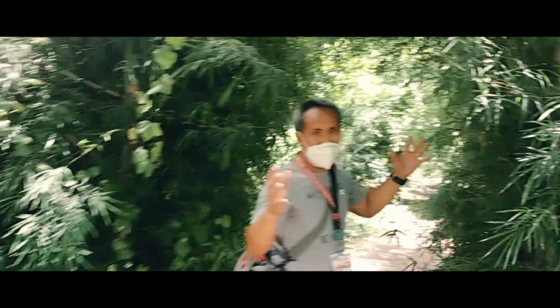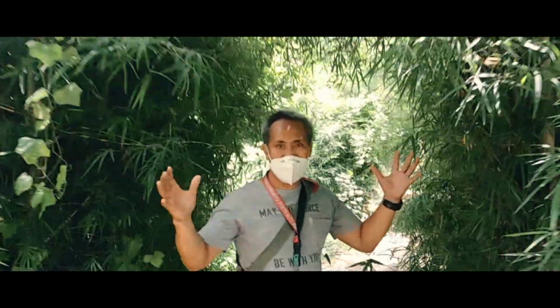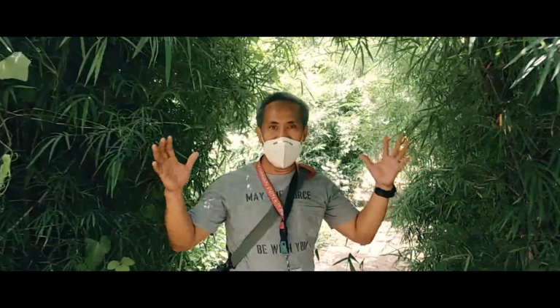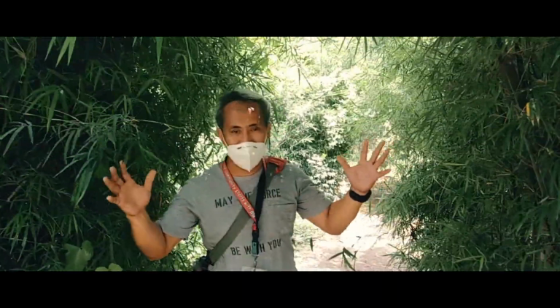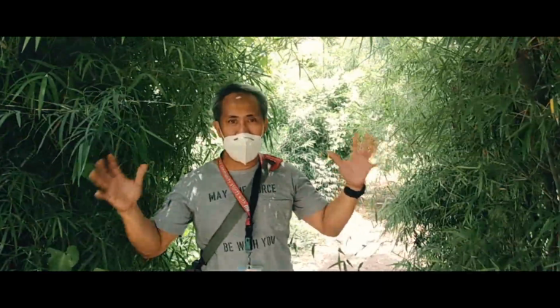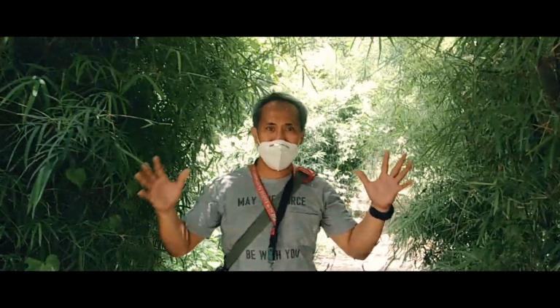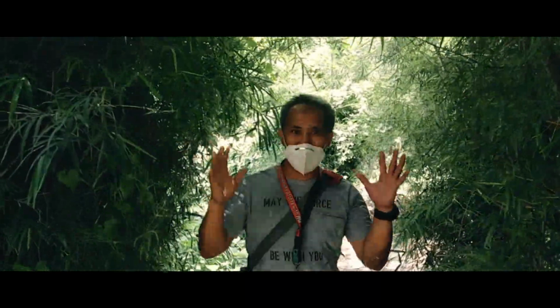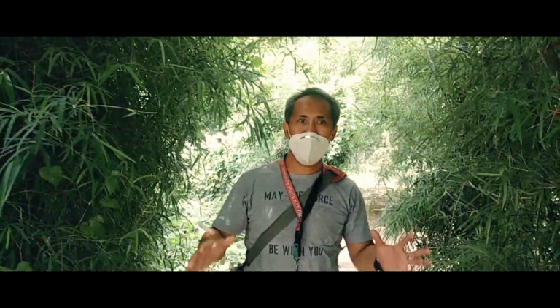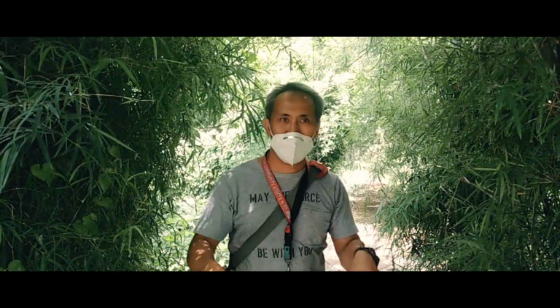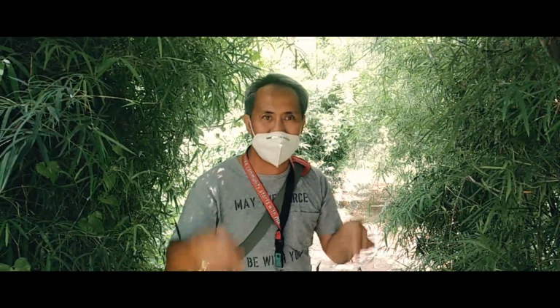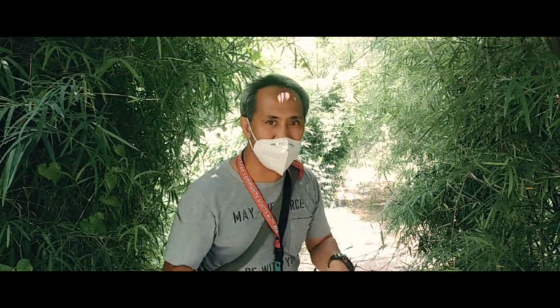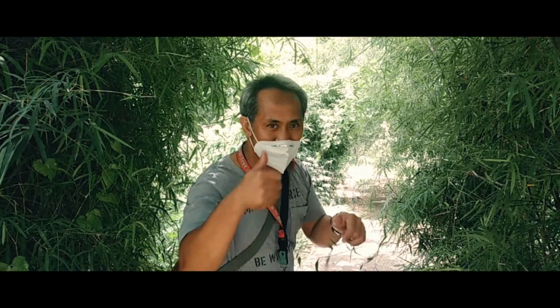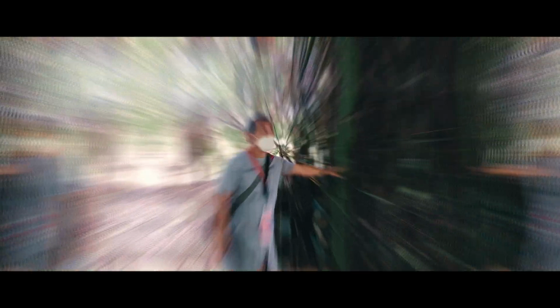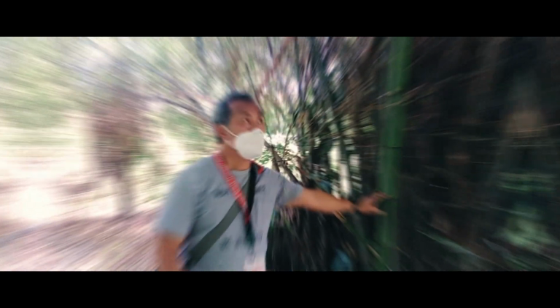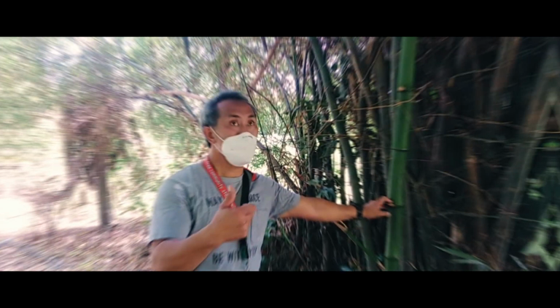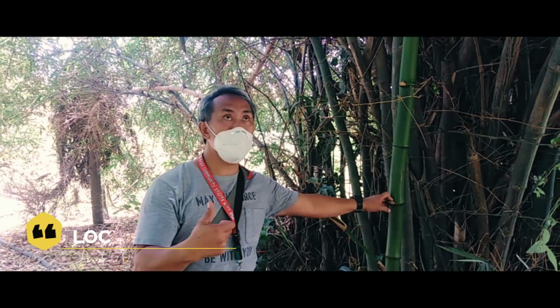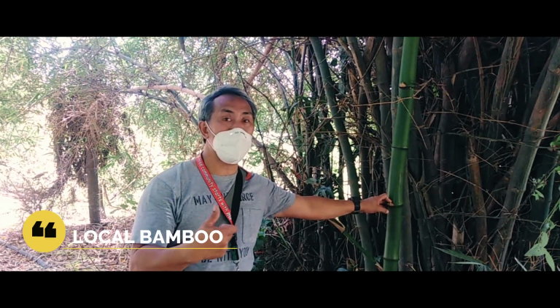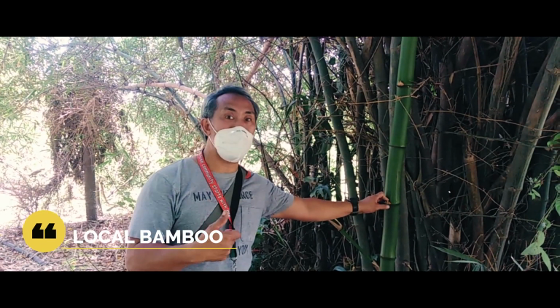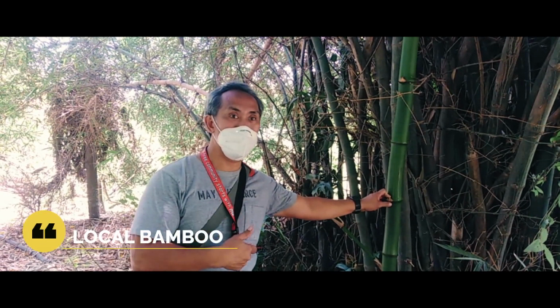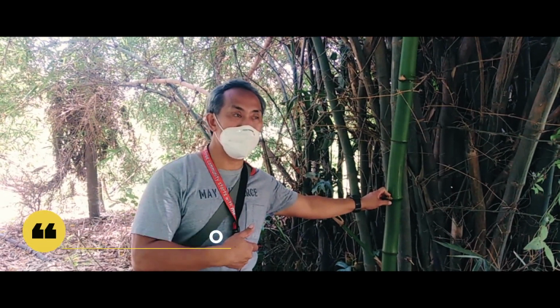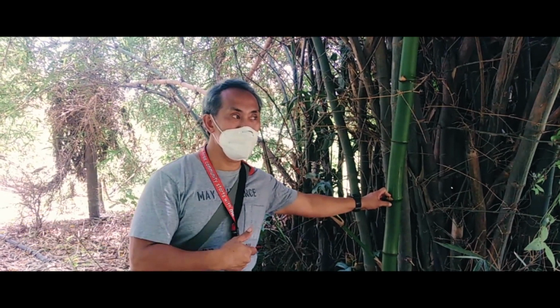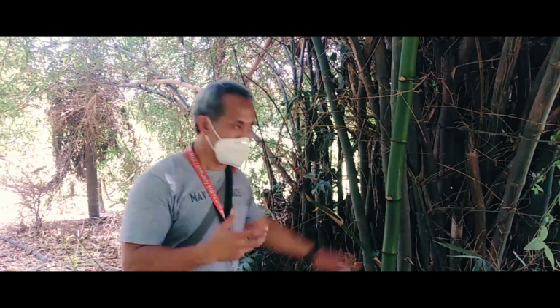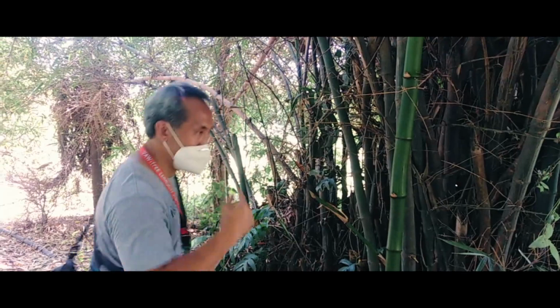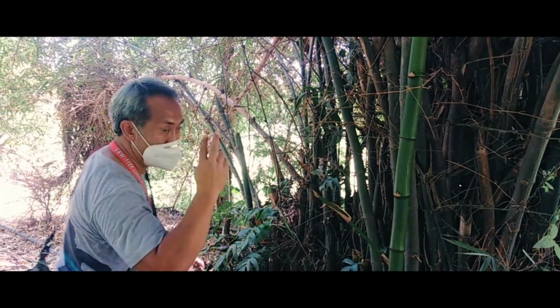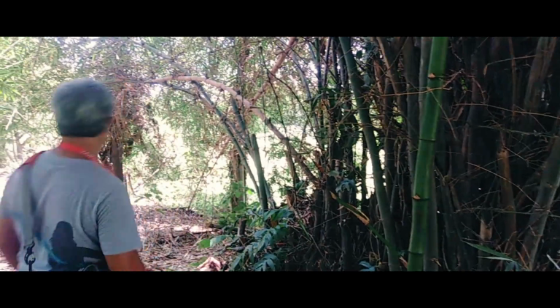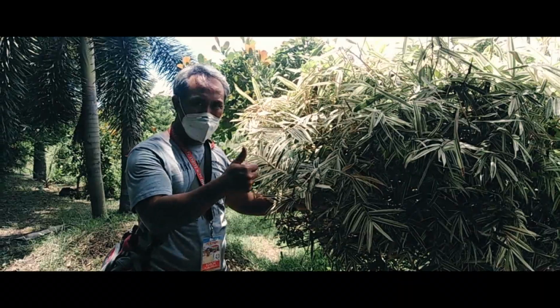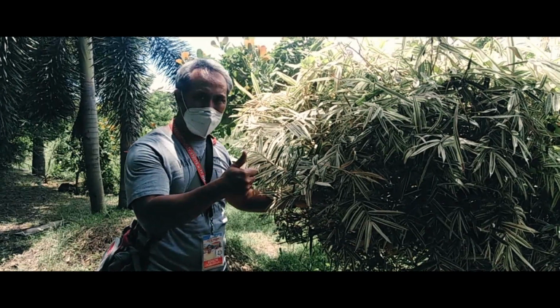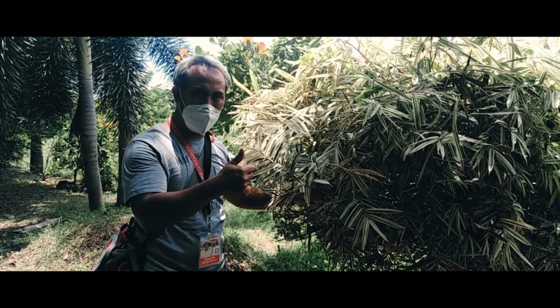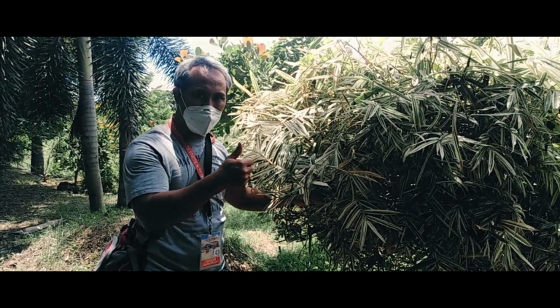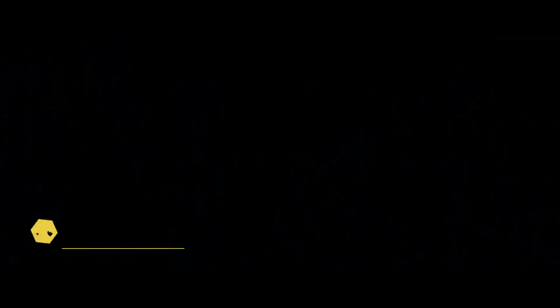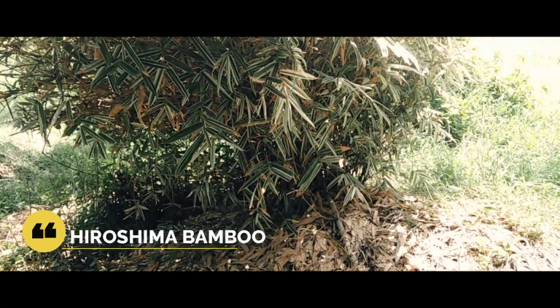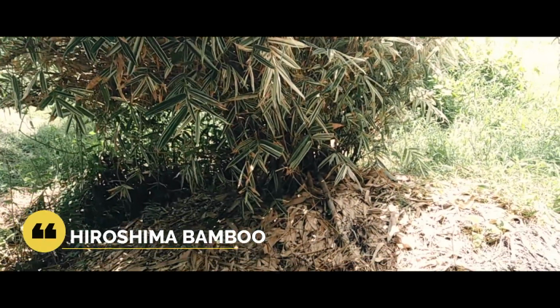Bilangin natin ang ilang uri ng kawayan na matatagpuan mismo sa lugar na ito. Ito yung ating lokal na kawayan. Tingnan natin yung iba pang uri ng kawayan — ang Hiroshima Bamboo.